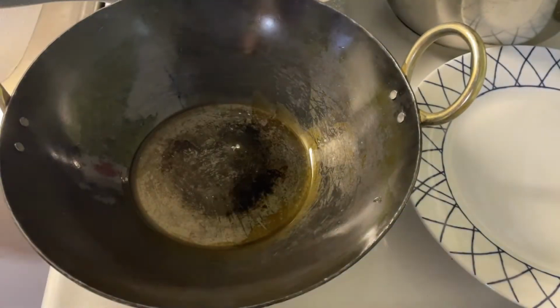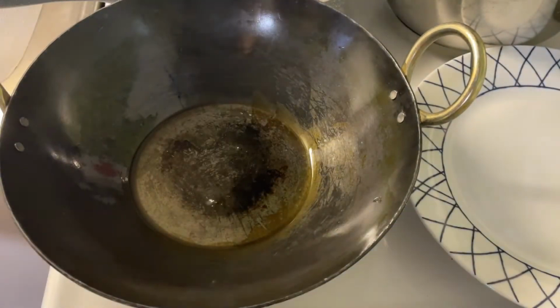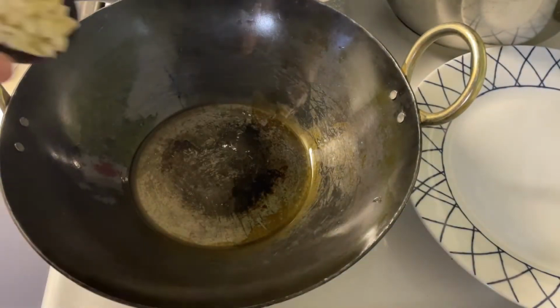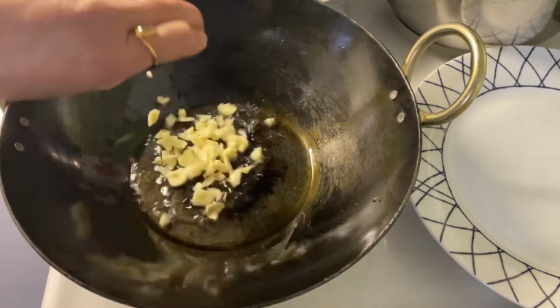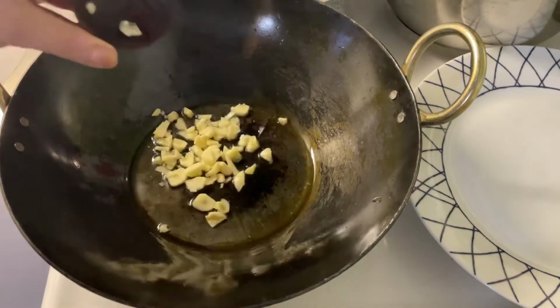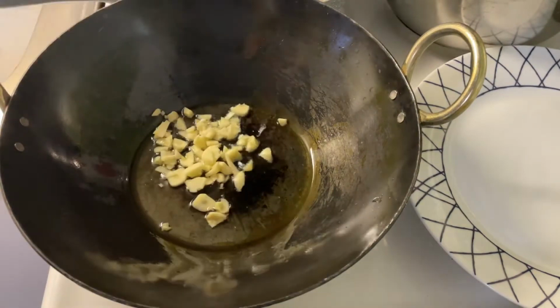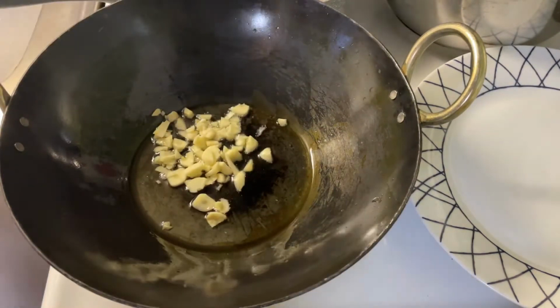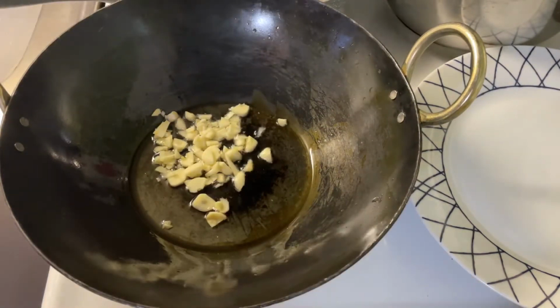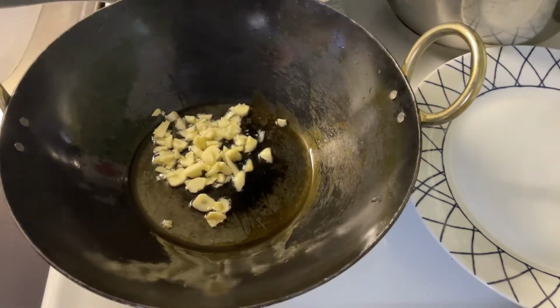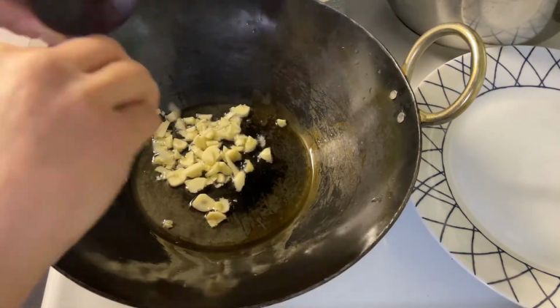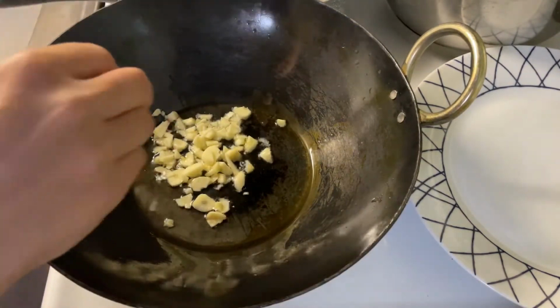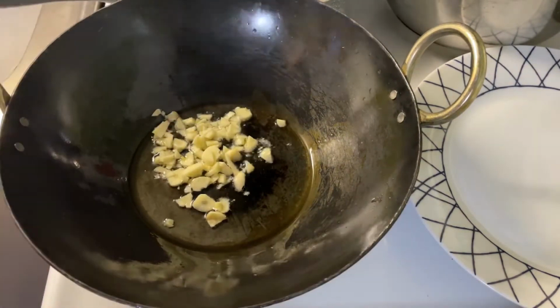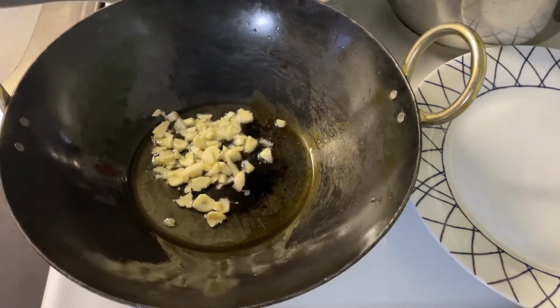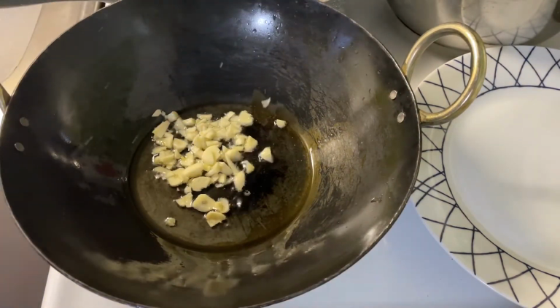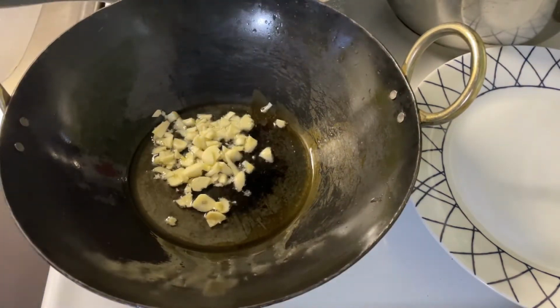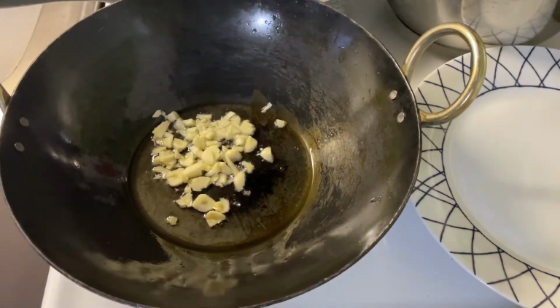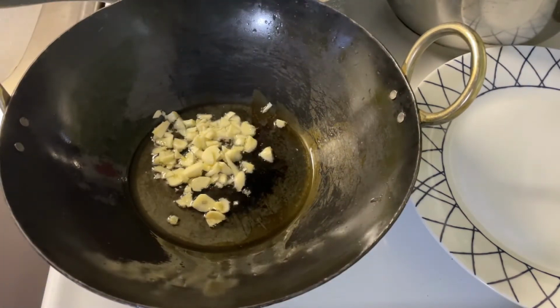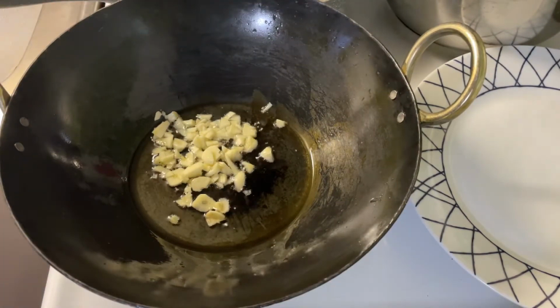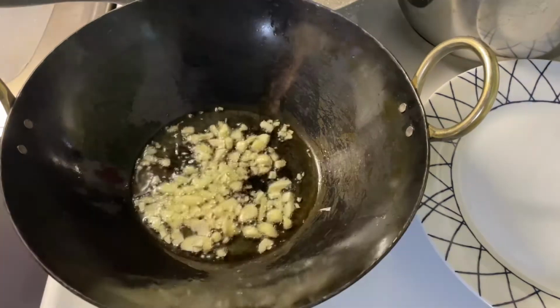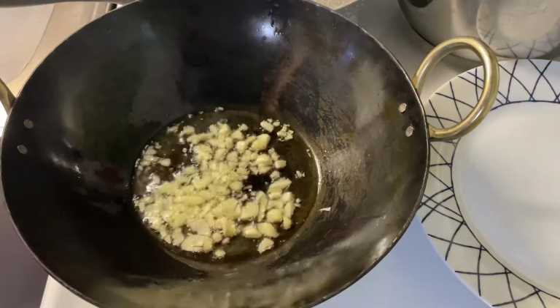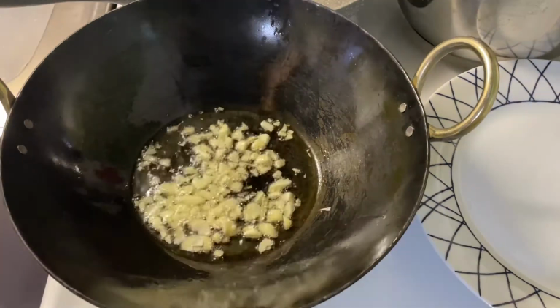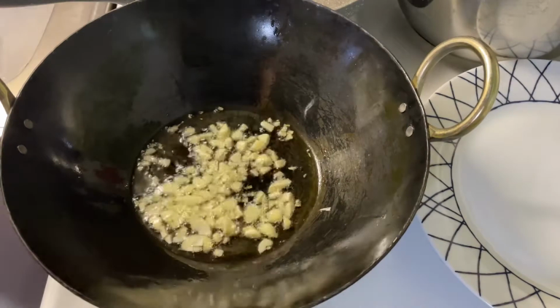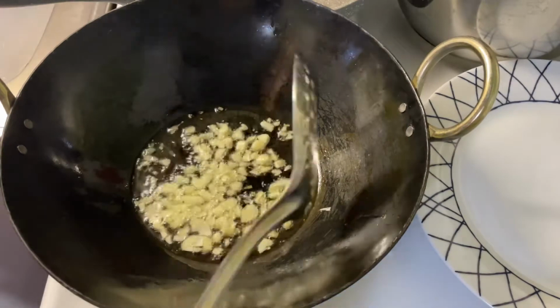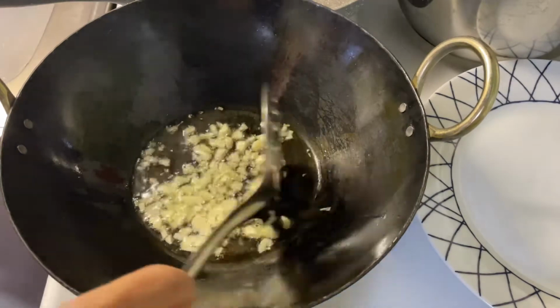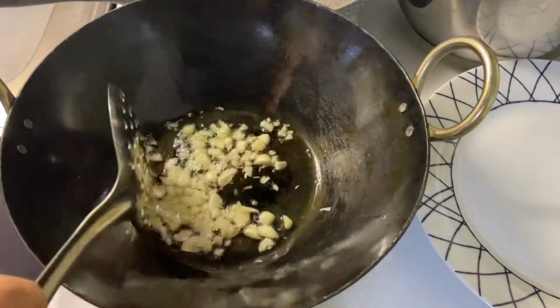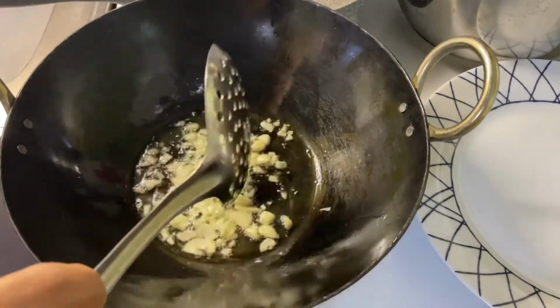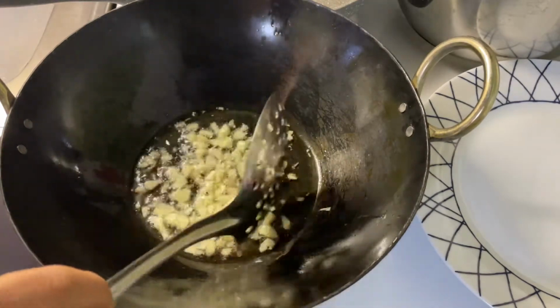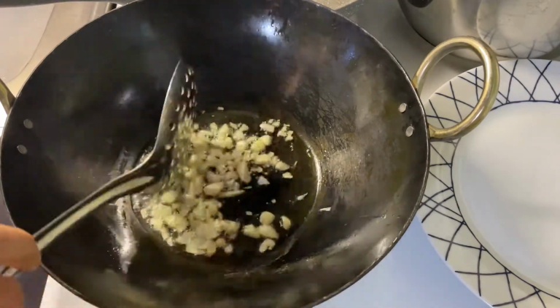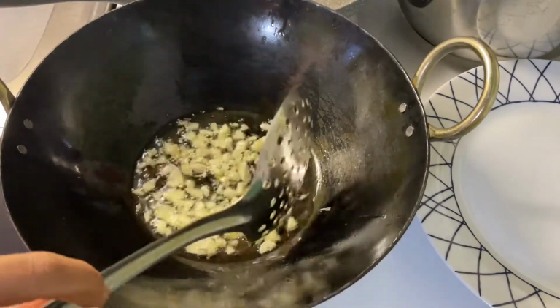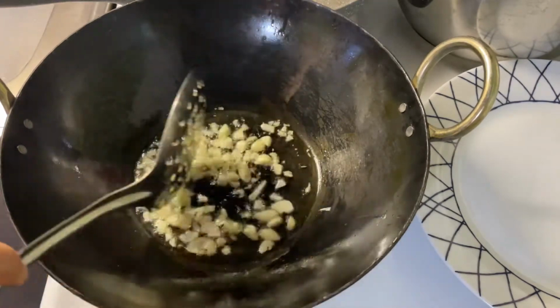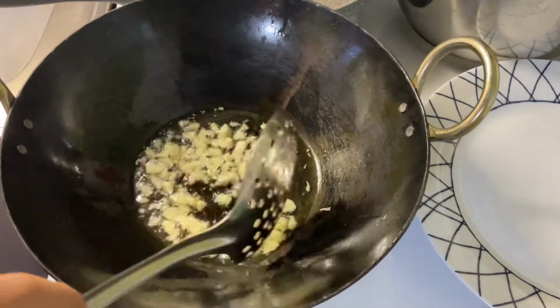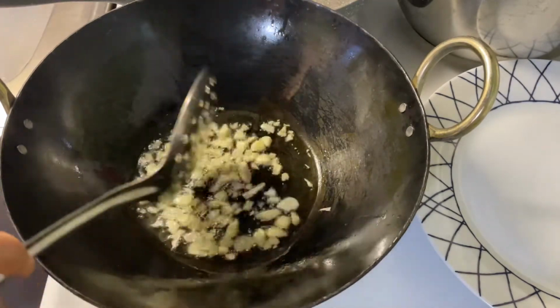Add garlic and fry the garlic until it is slightly golden in color.